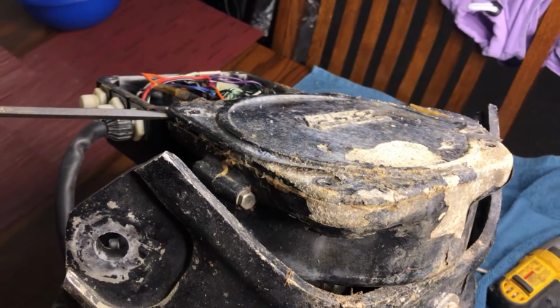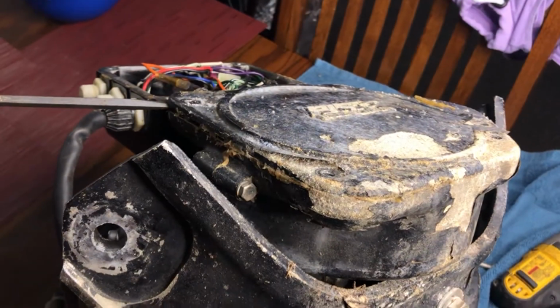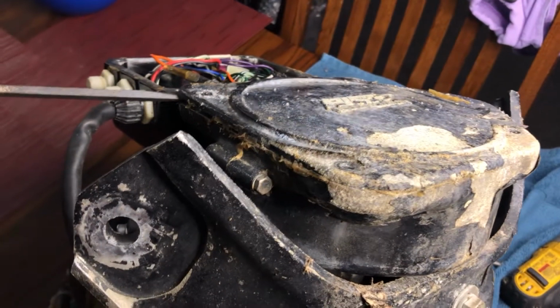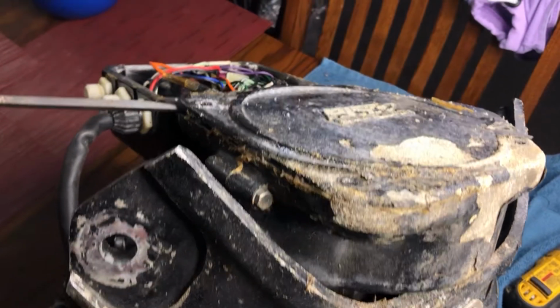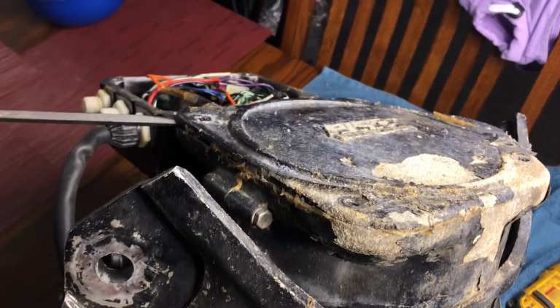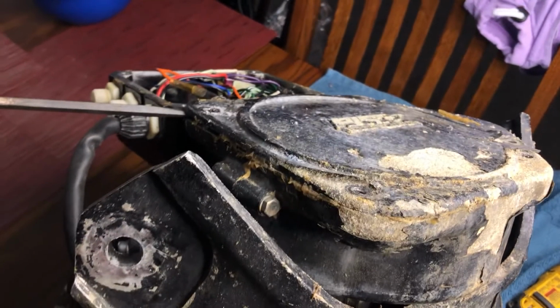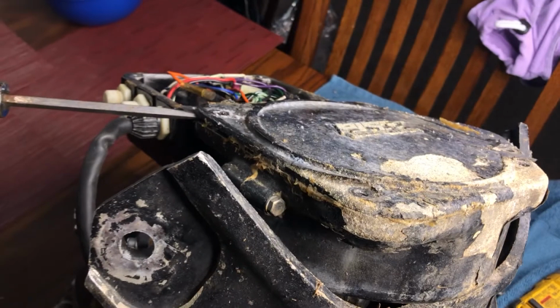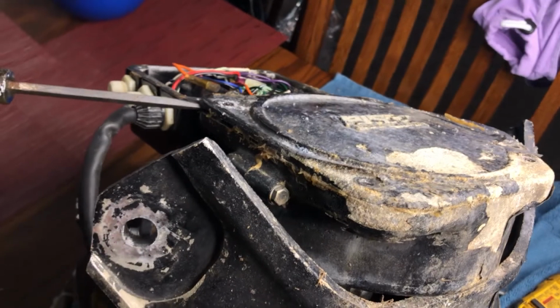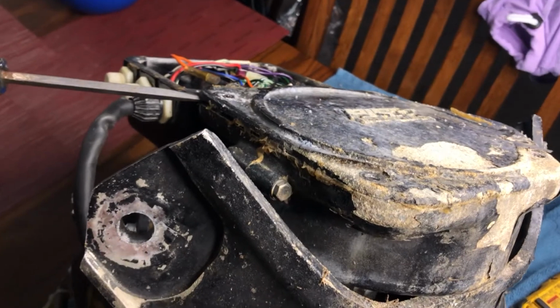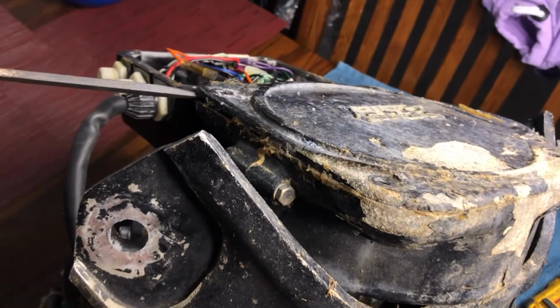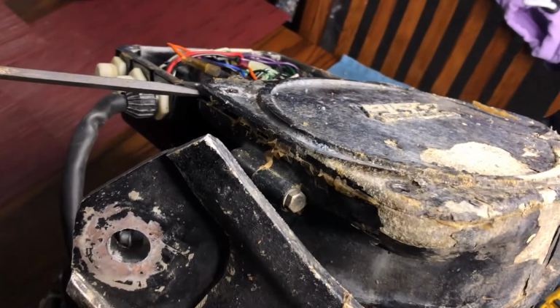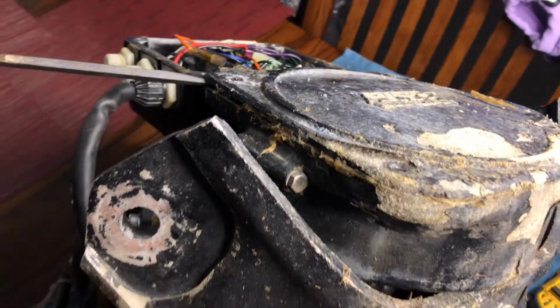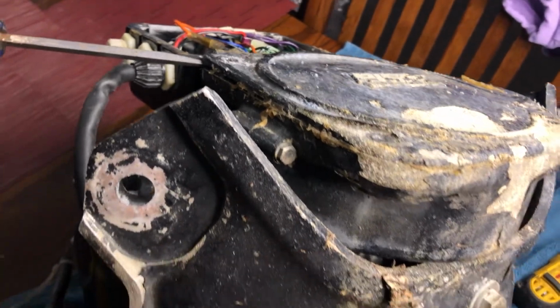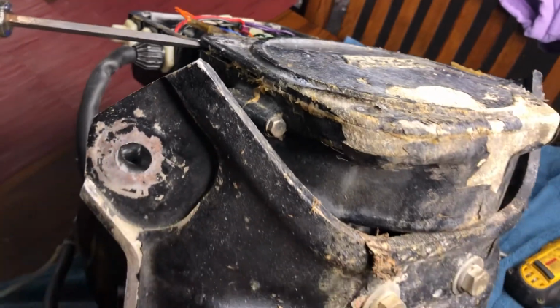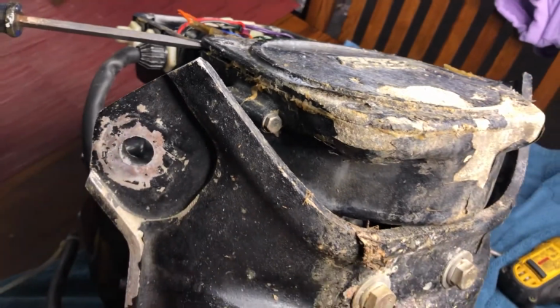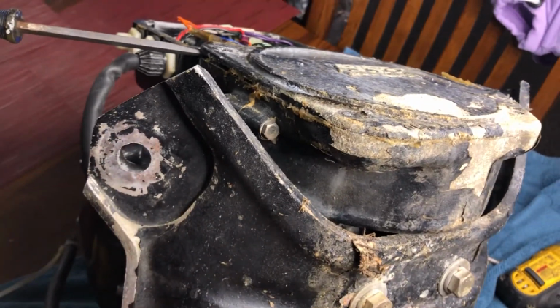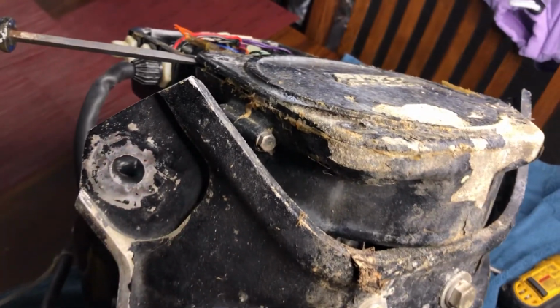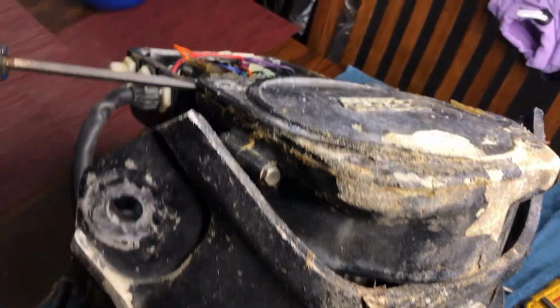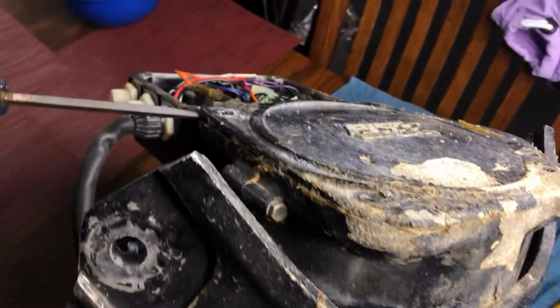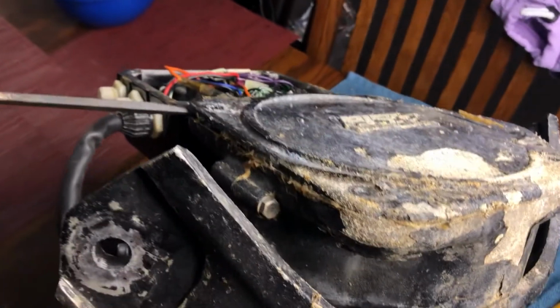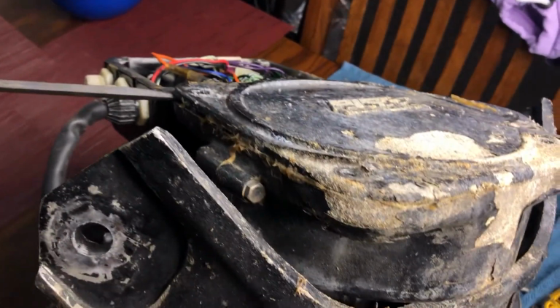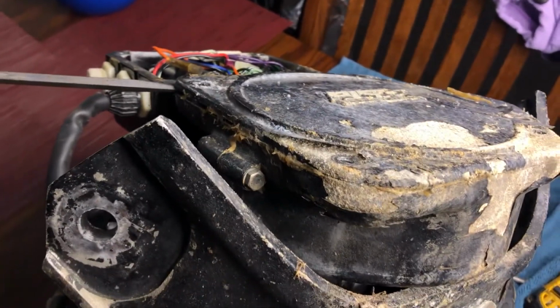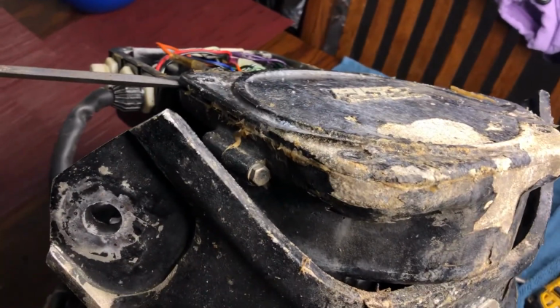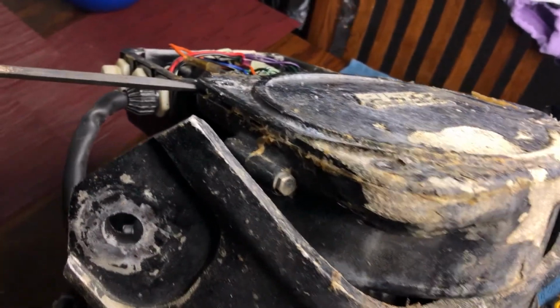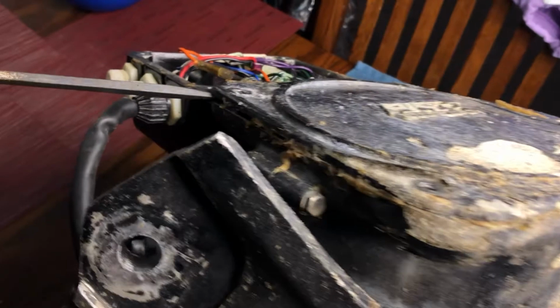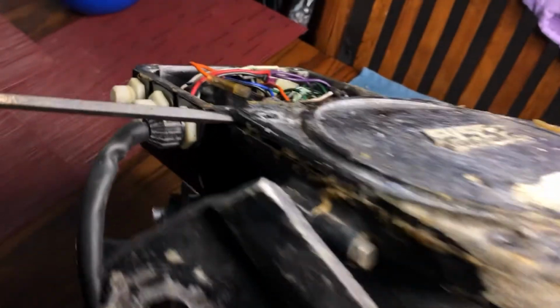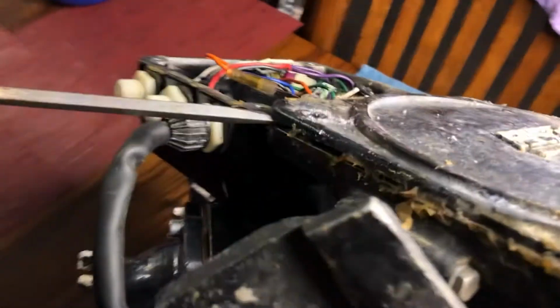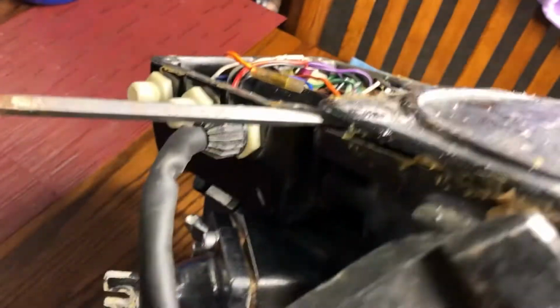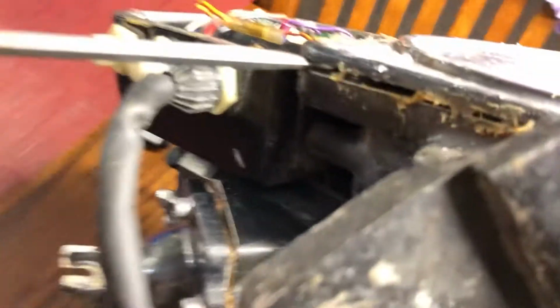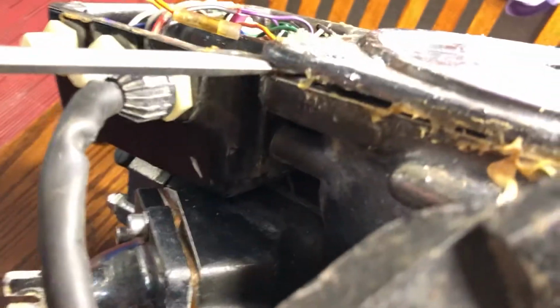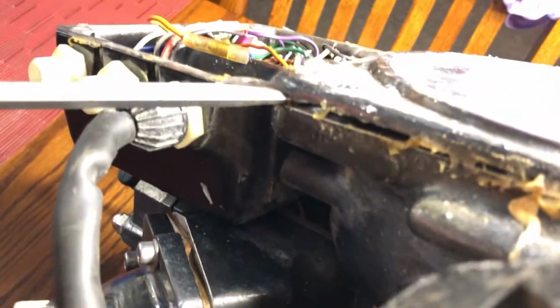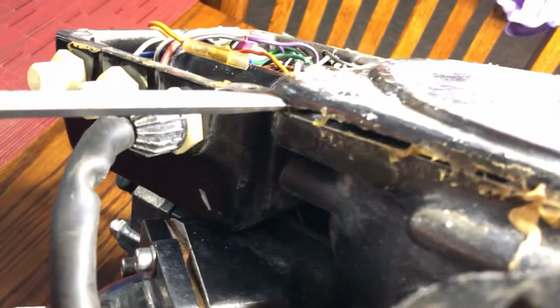Whoever rebuilt this motor - and I'm pretty sure it was rebuilt based off the crank seals - they sealed the heck out of this thing, I tell you what.